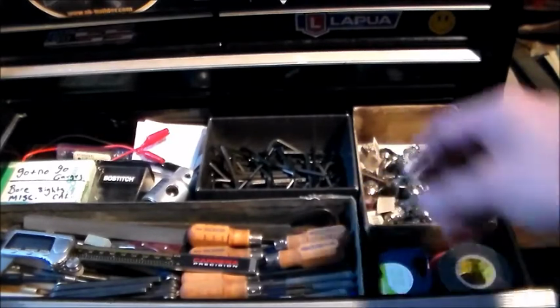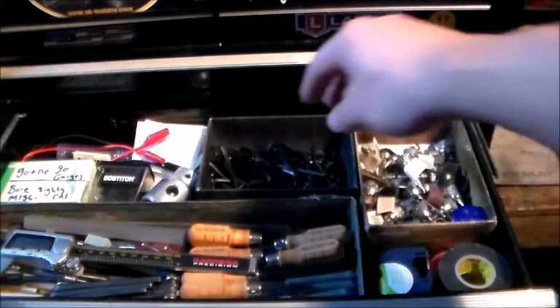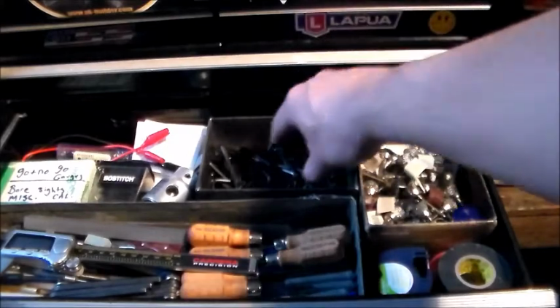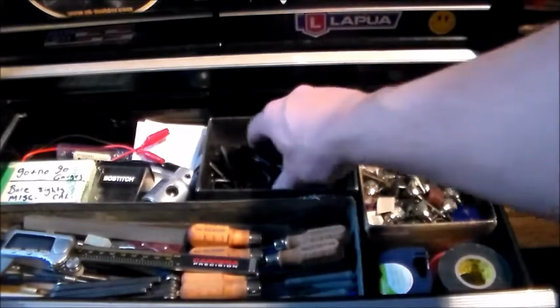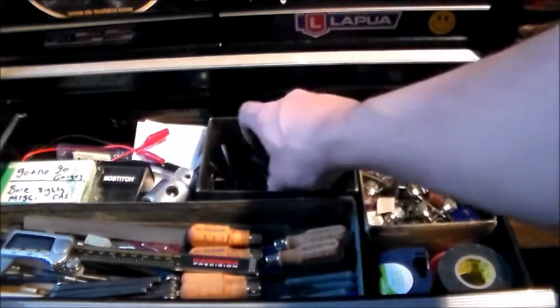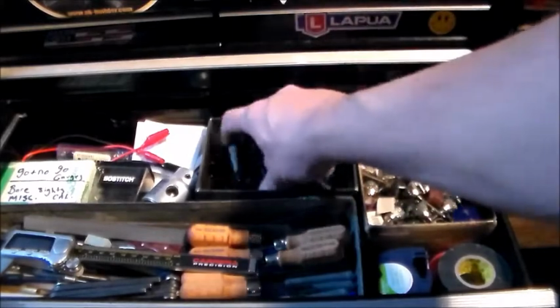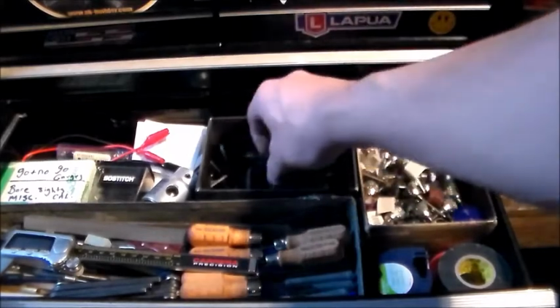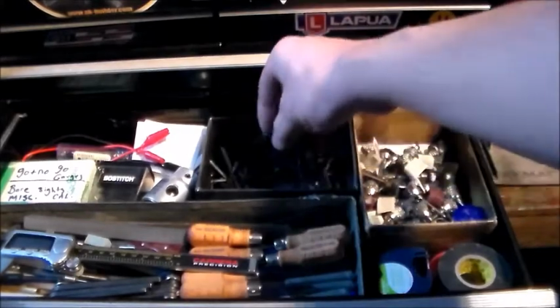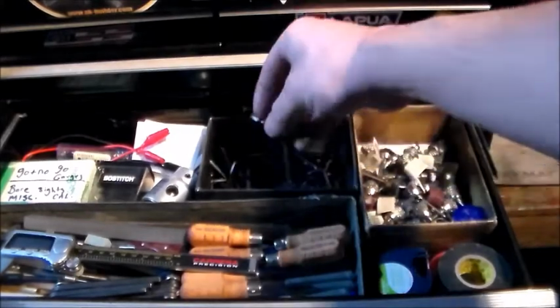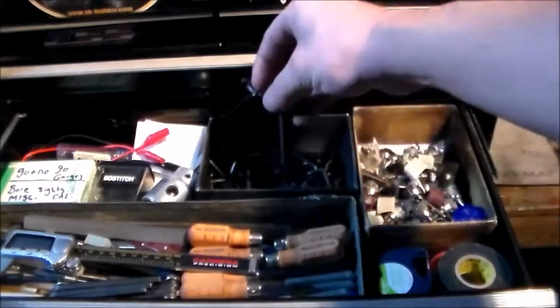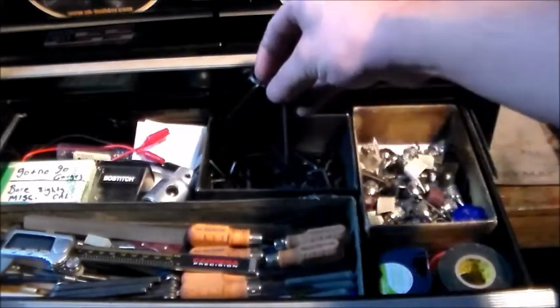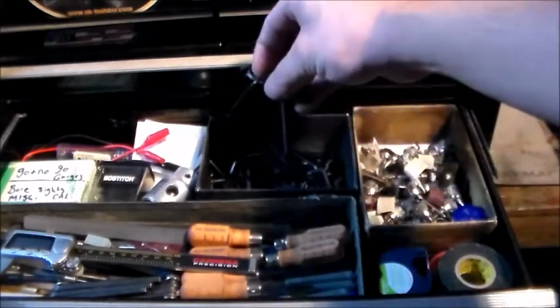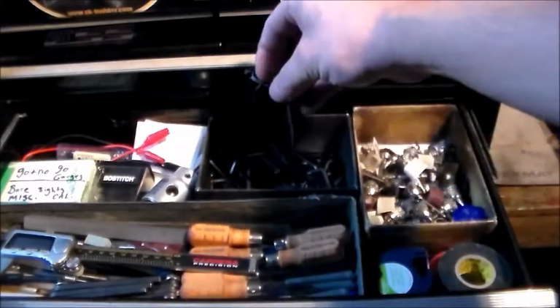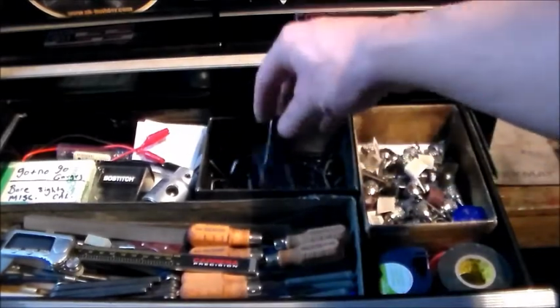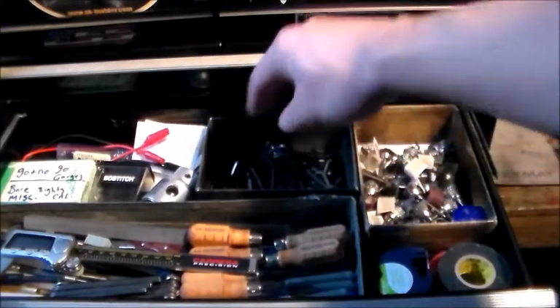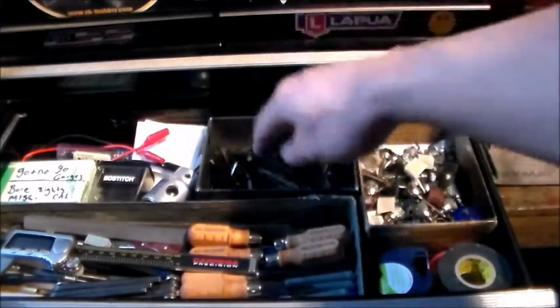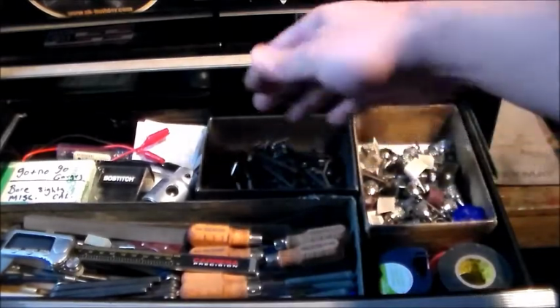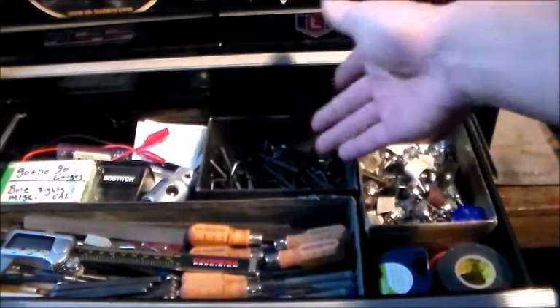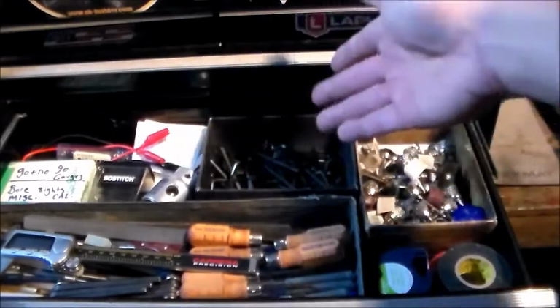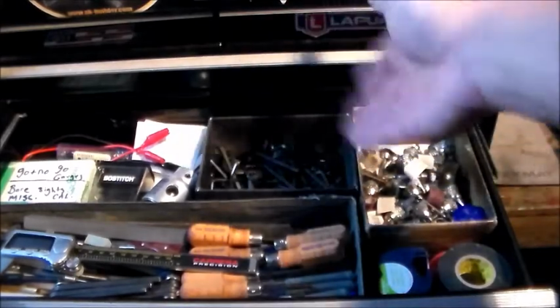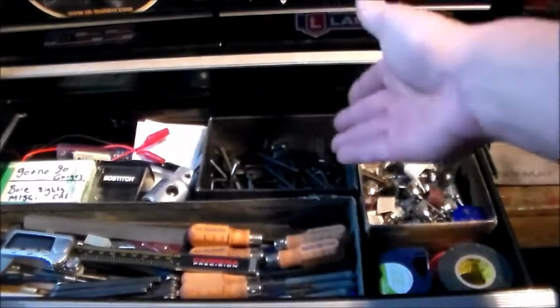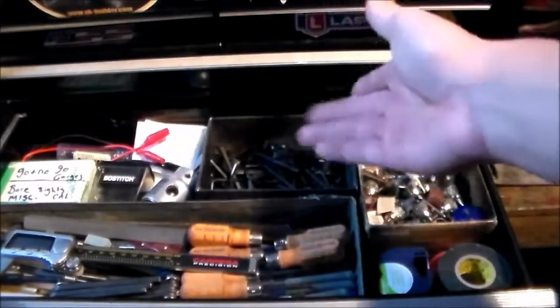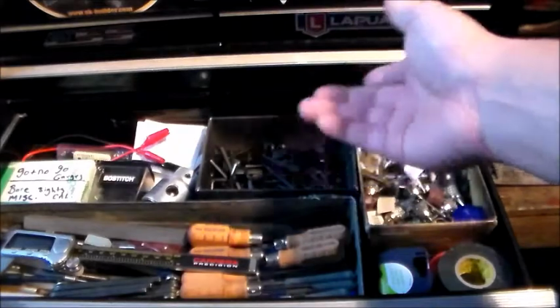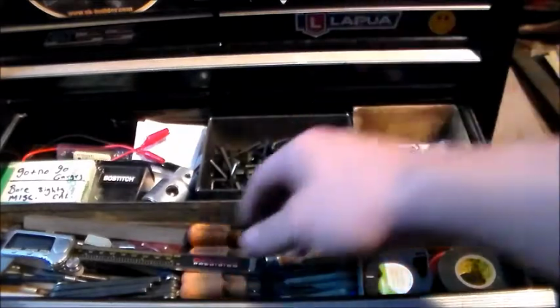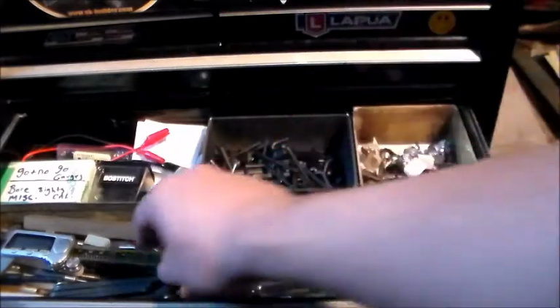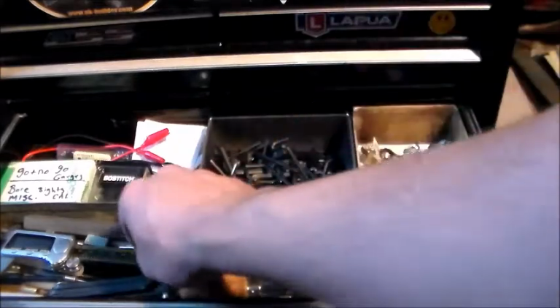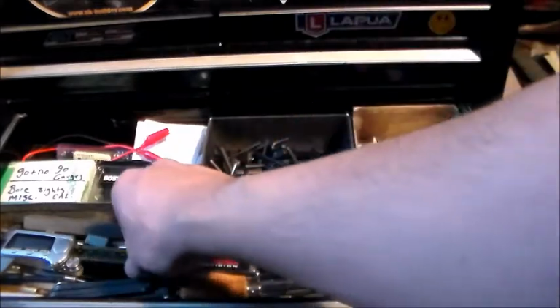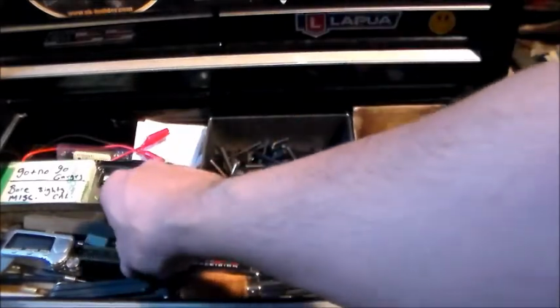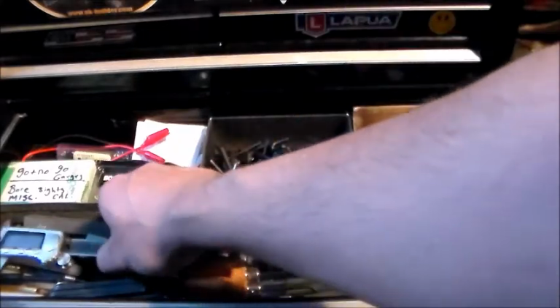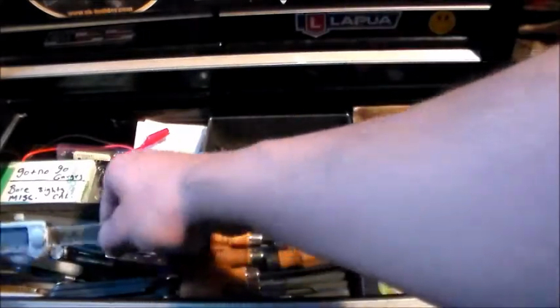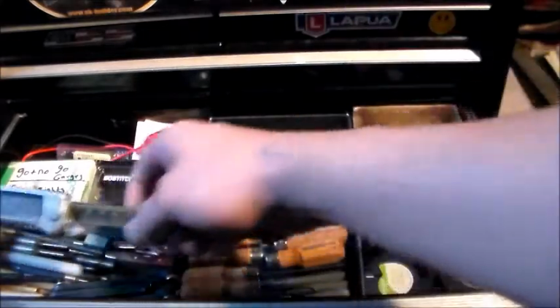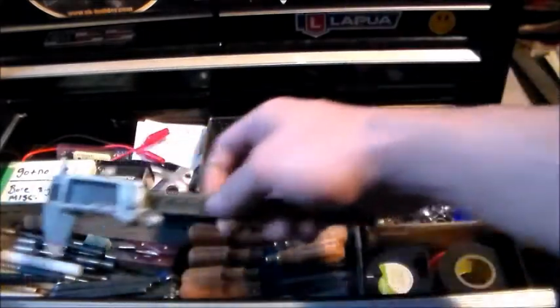Here are all my miscellaneous Allen wrenches. I get so many that I just chuck them in a box, but at least they're organized. I do have to go through them to find the one I need. I also have a good set of calipers.